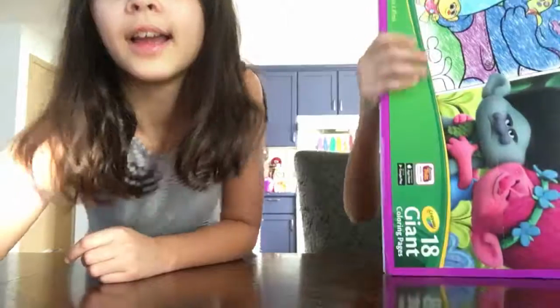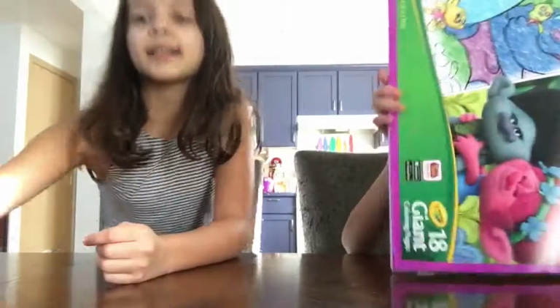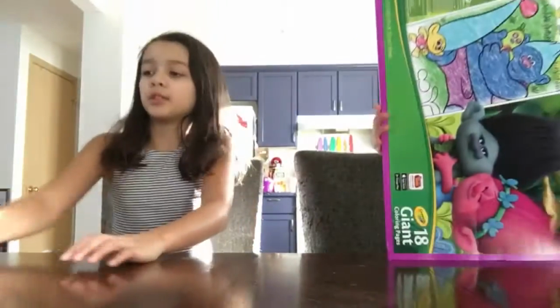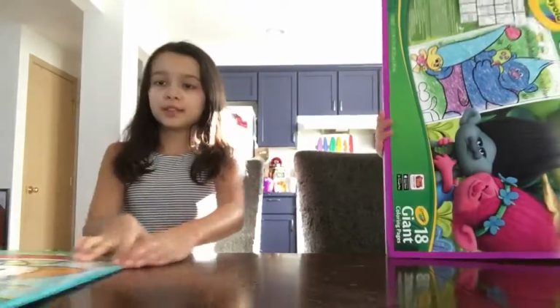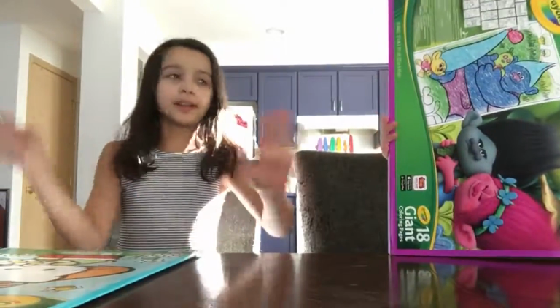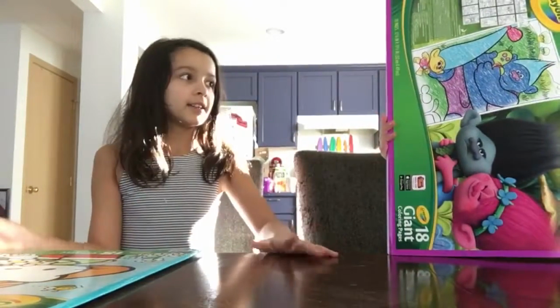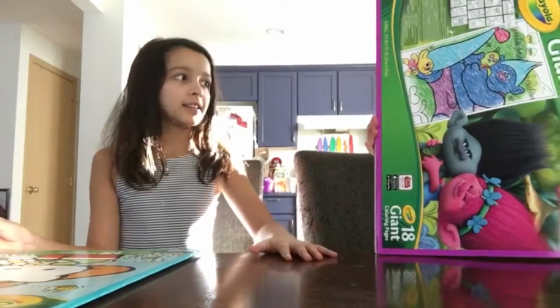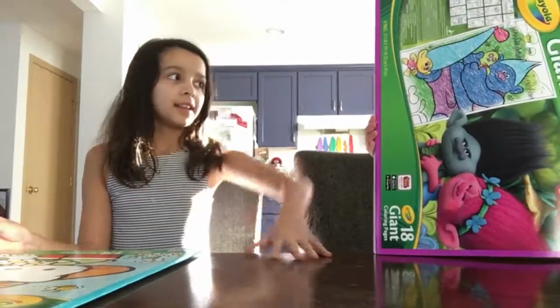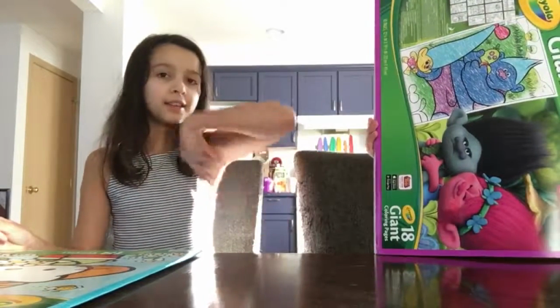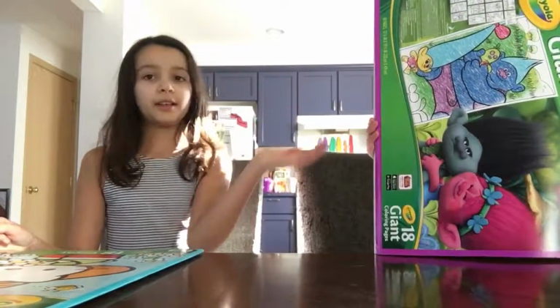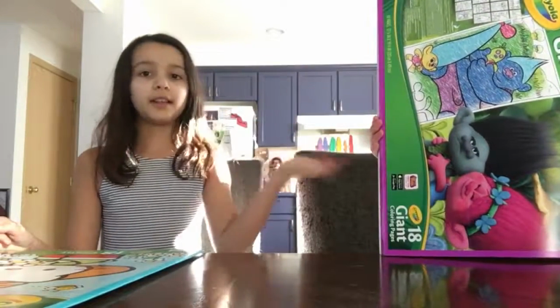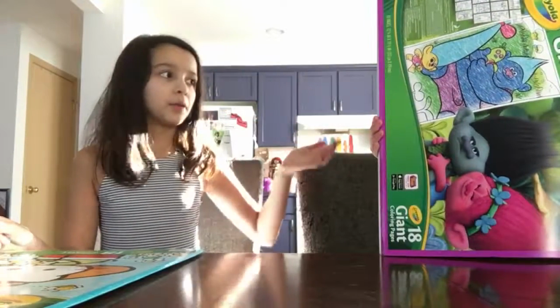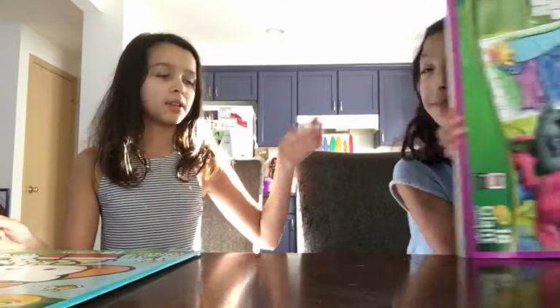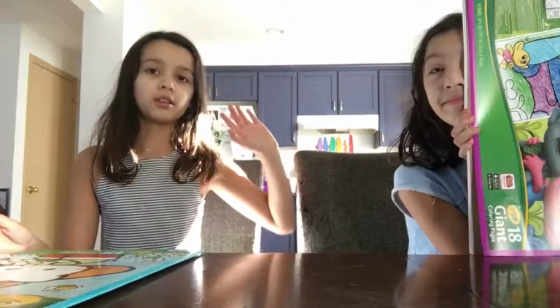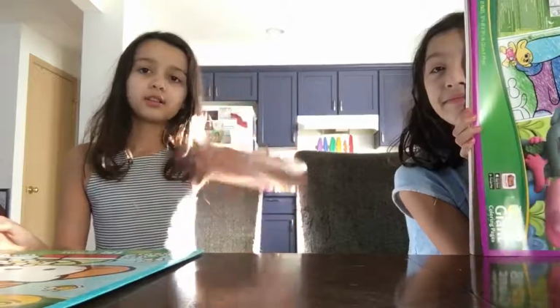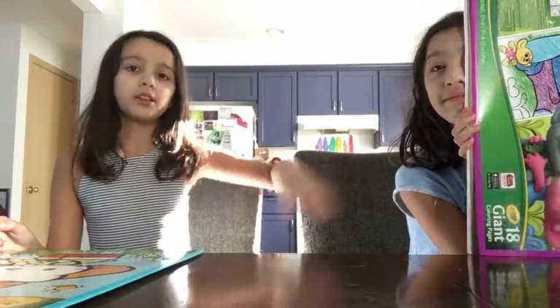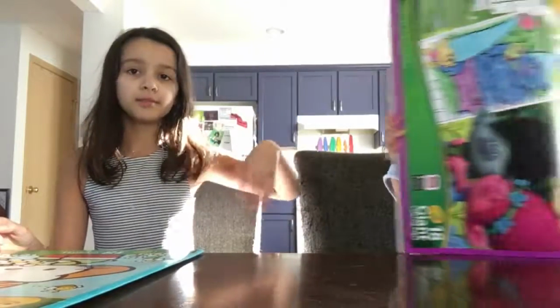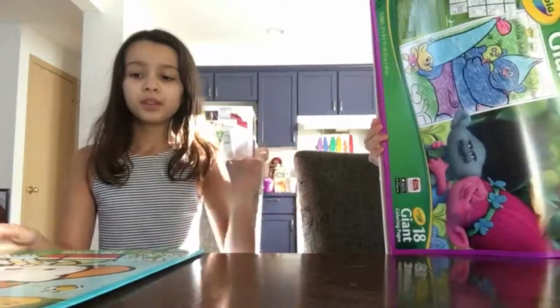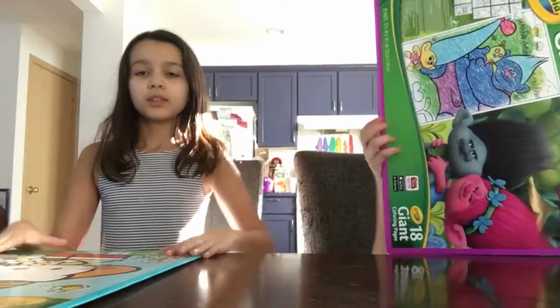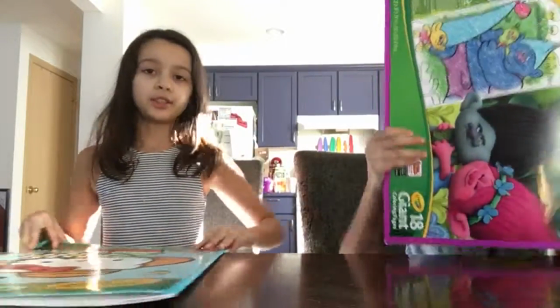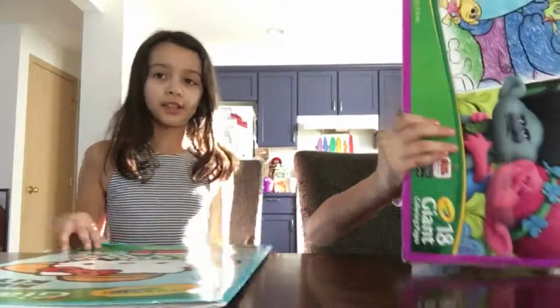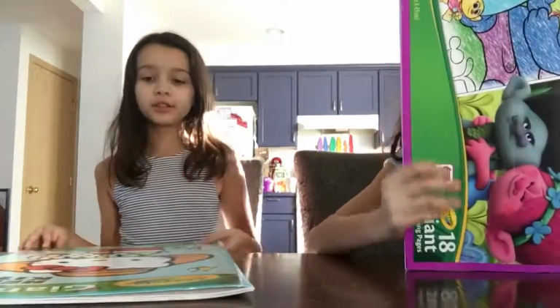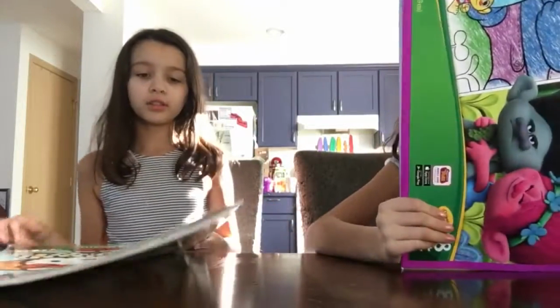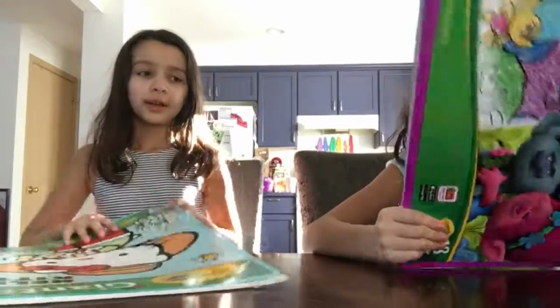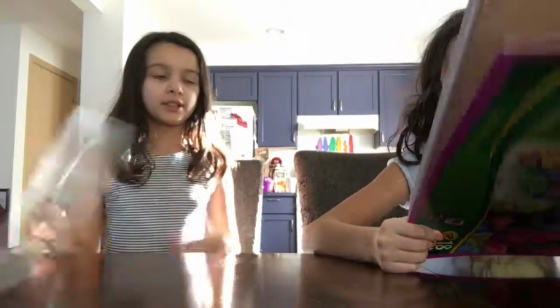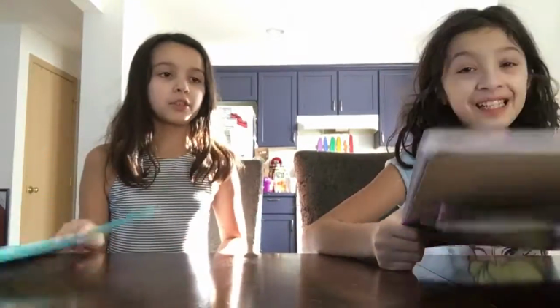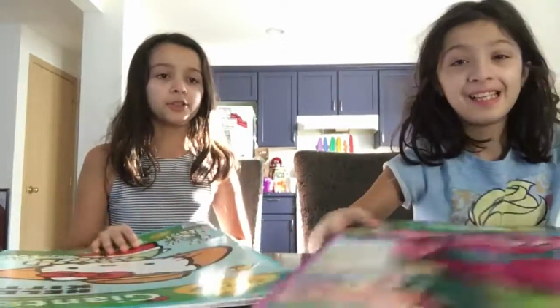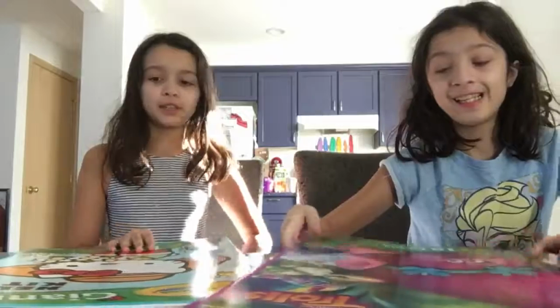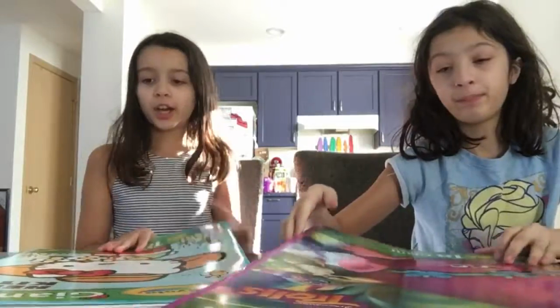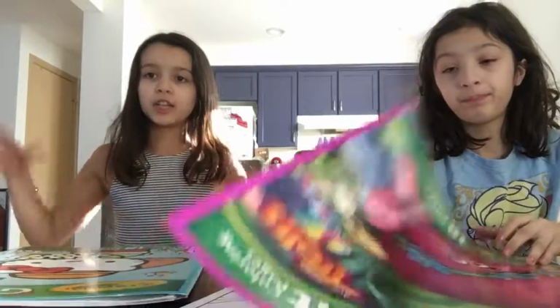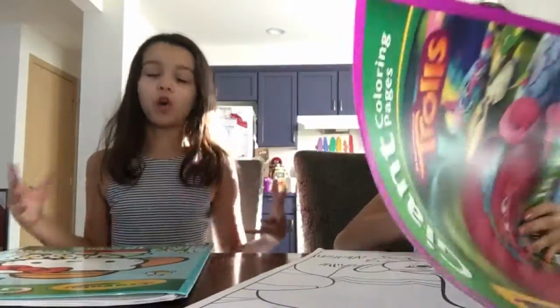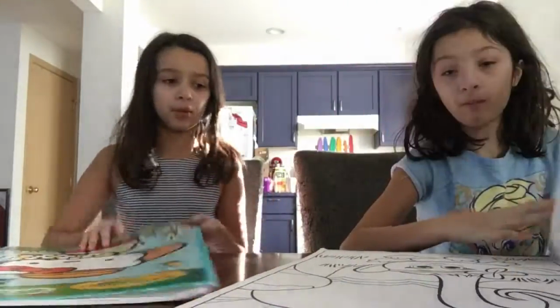Hey guys, it's Serenity and today I'm here with Sahal. She's sick, but today we're going to be doing giant coloring books.